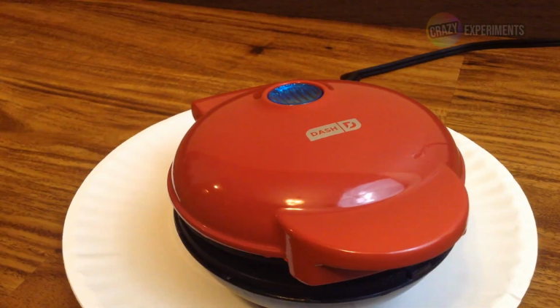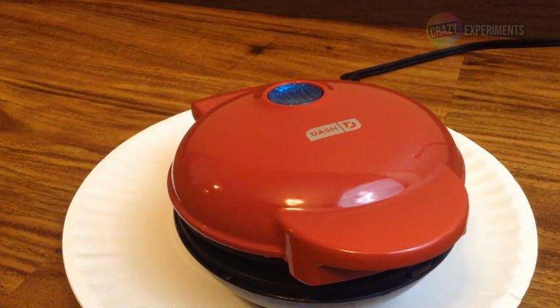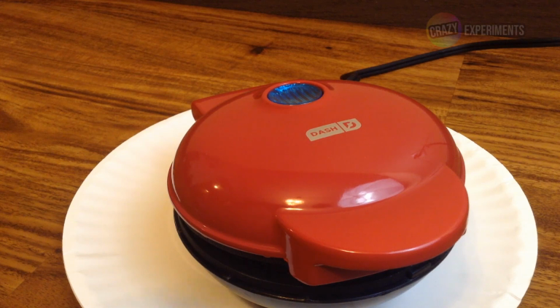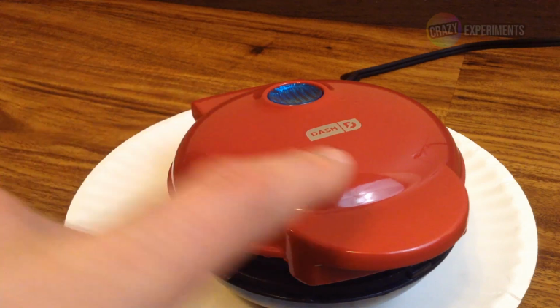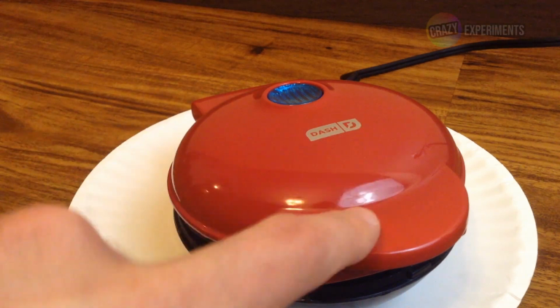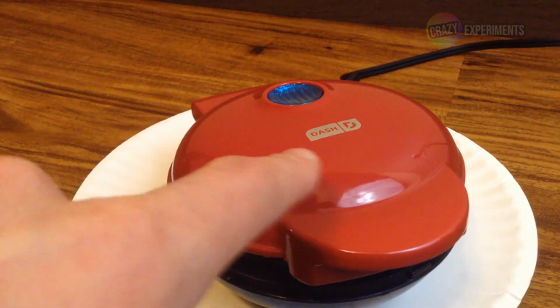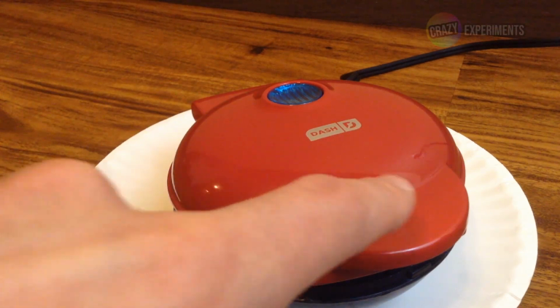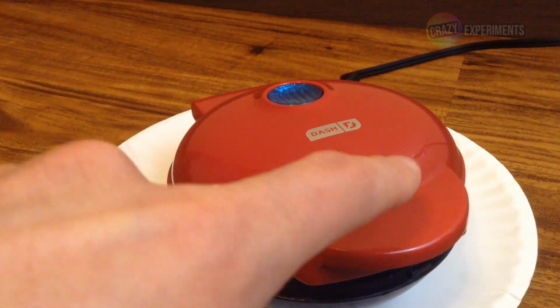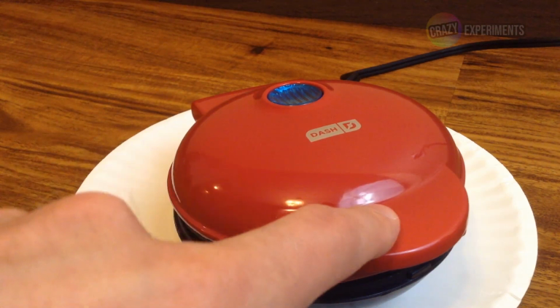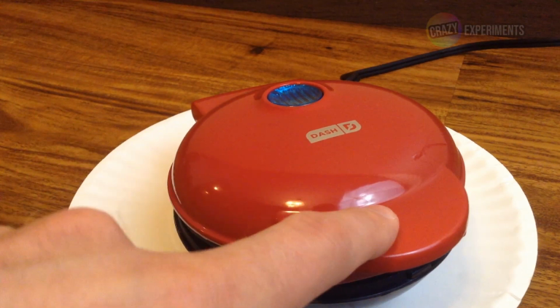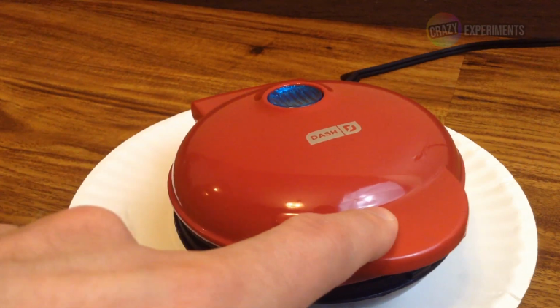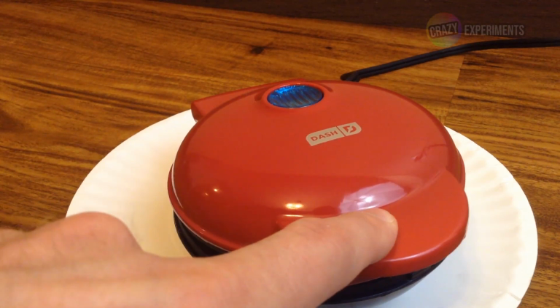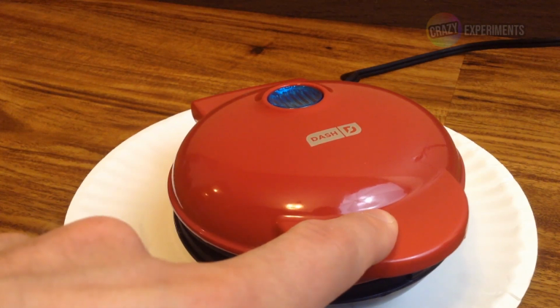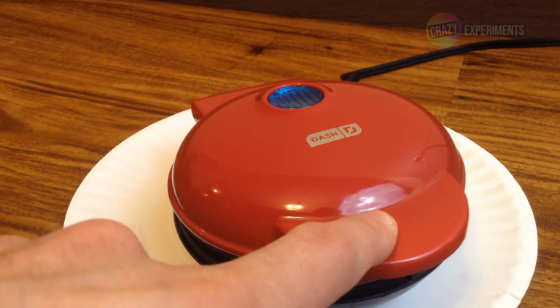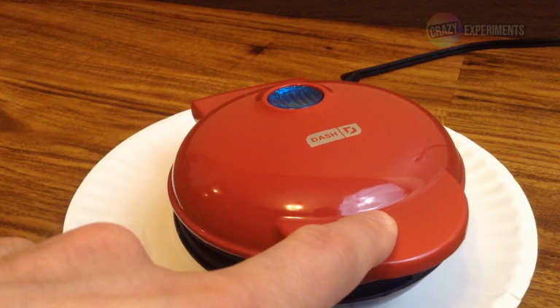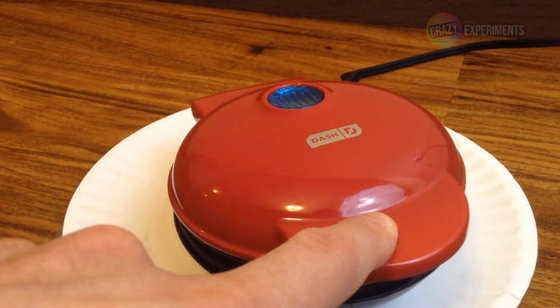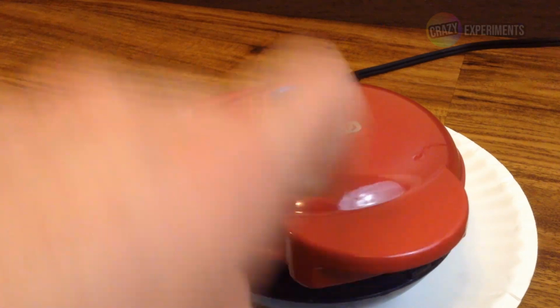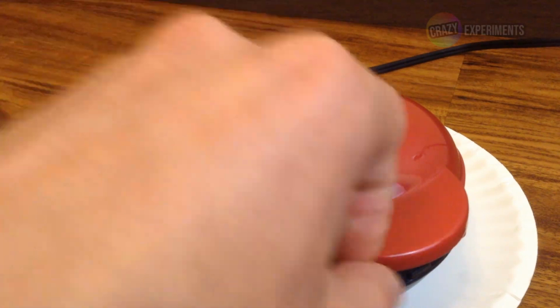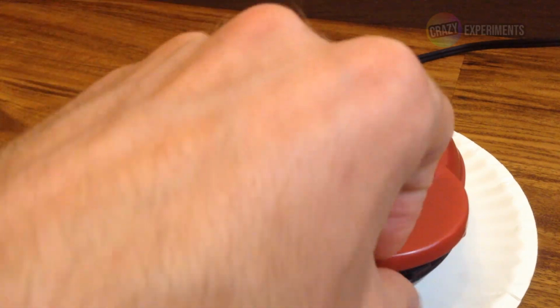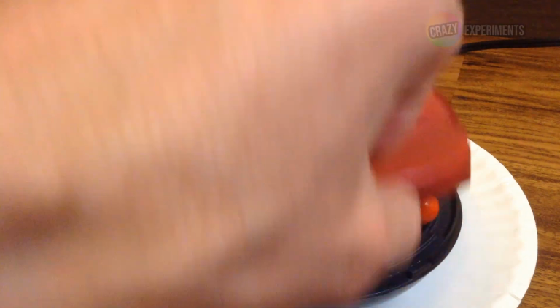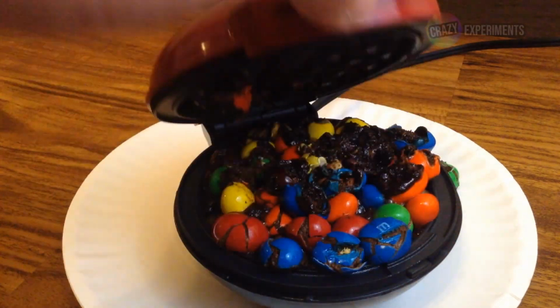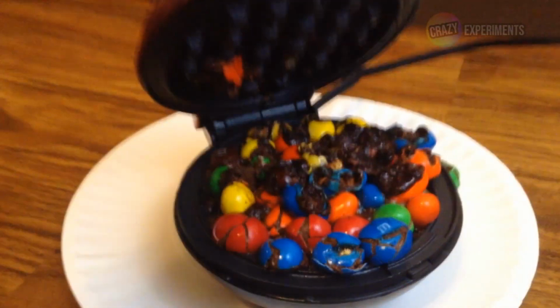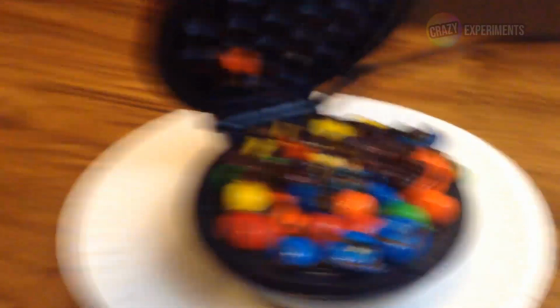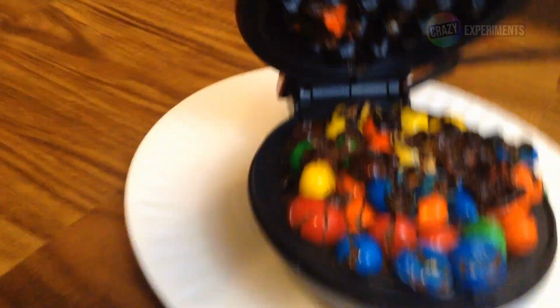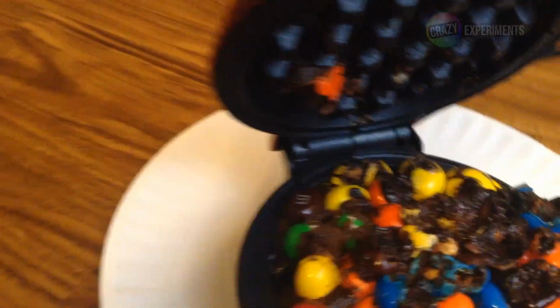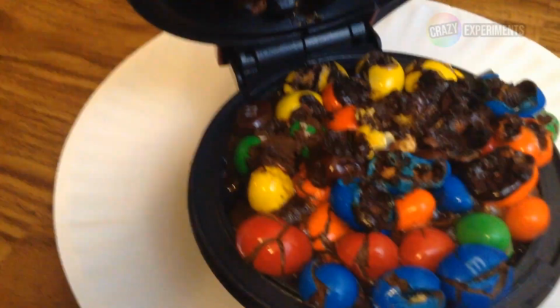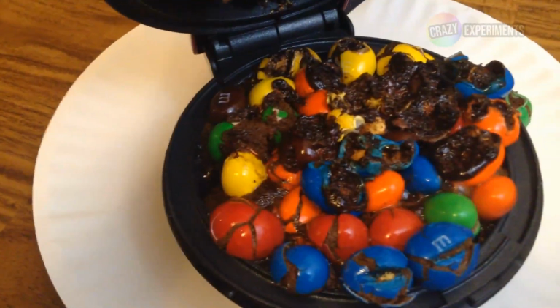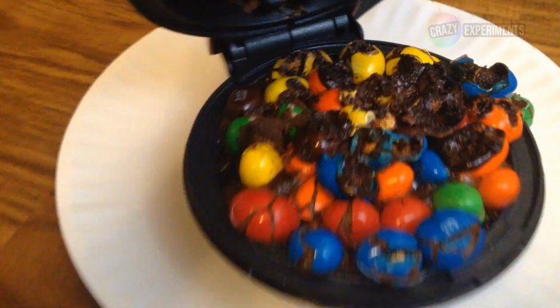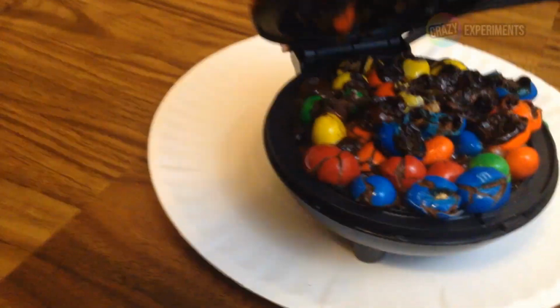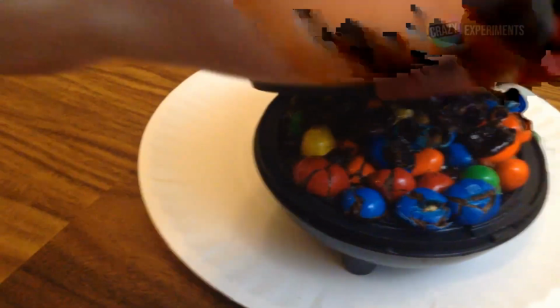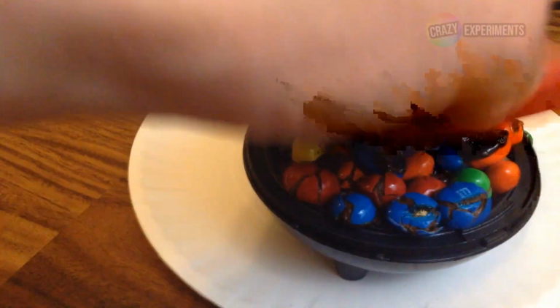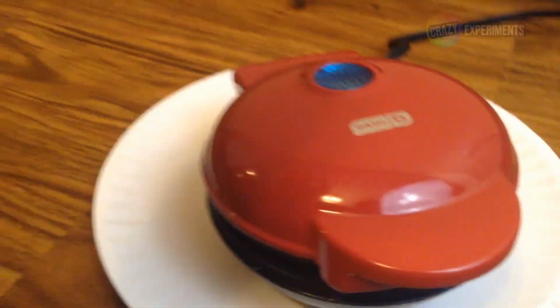Twelve minutes, so let's see what we've got. I can't really close it like that. Oh gosh, oh boy — we are really melting. It's a mess in there.